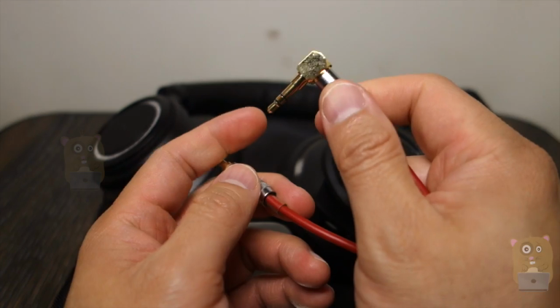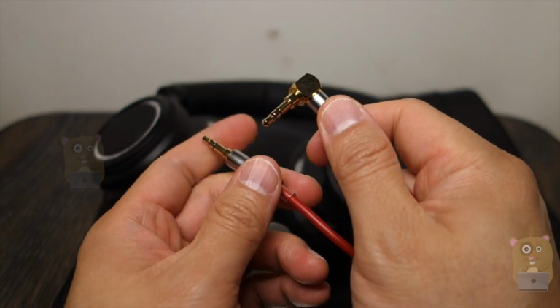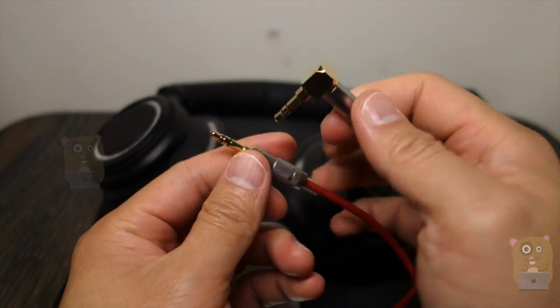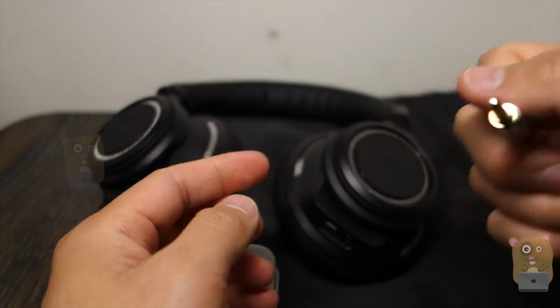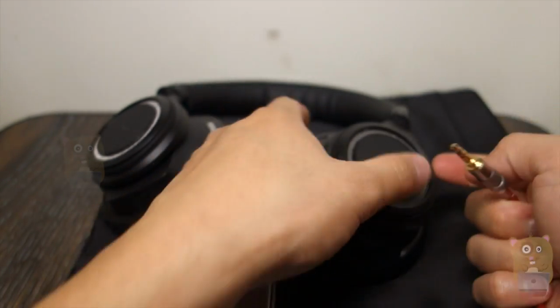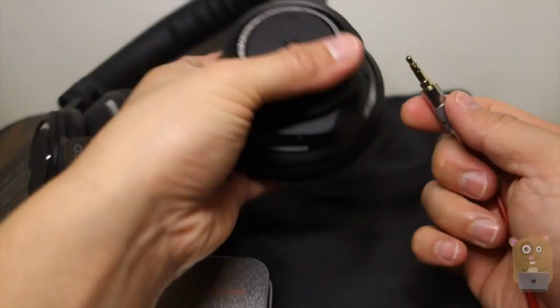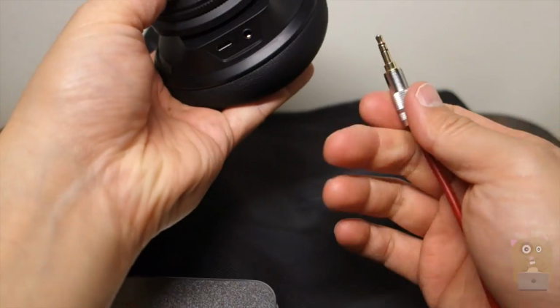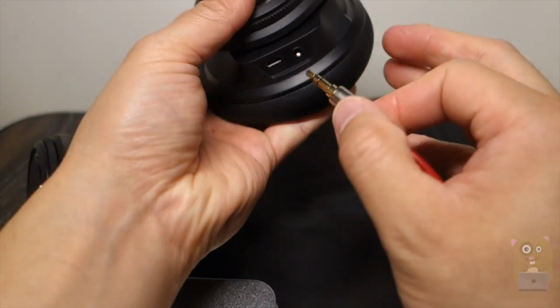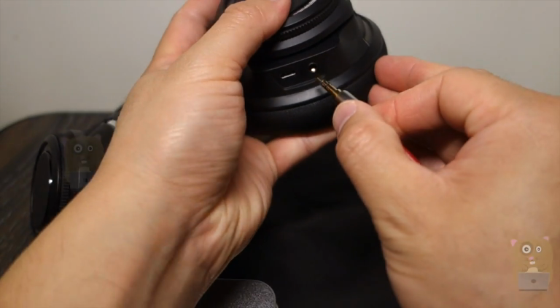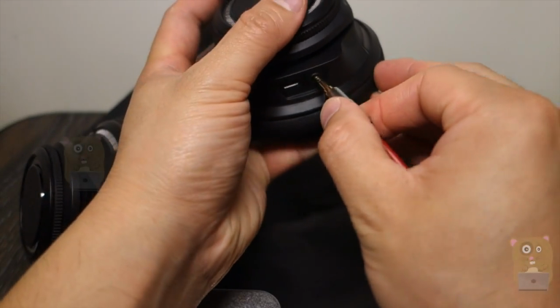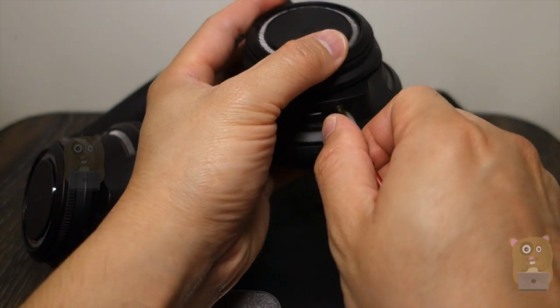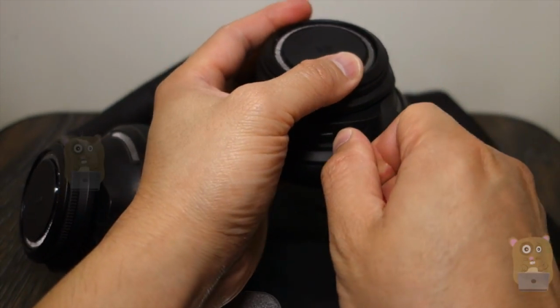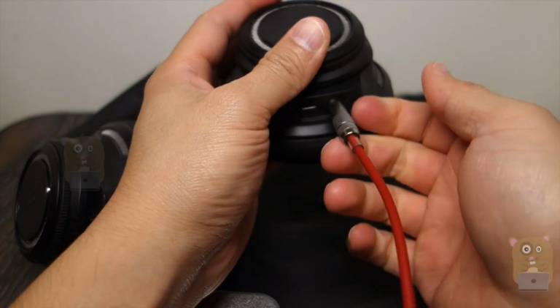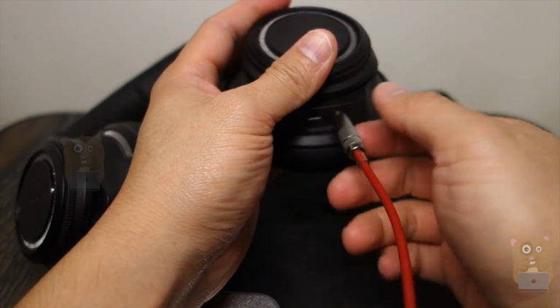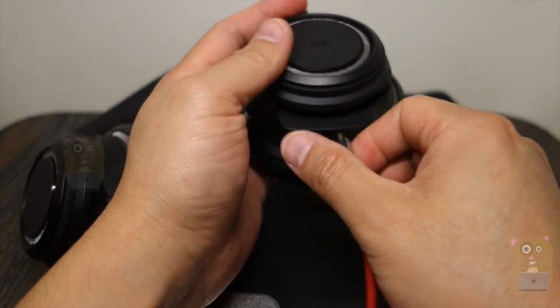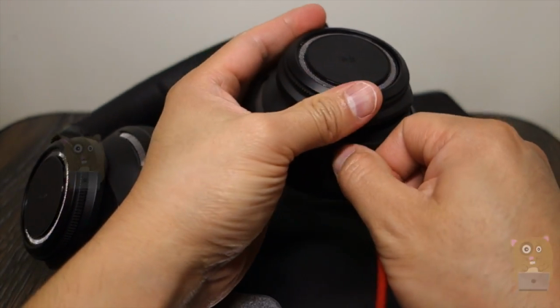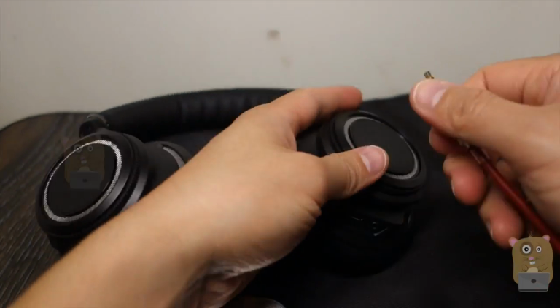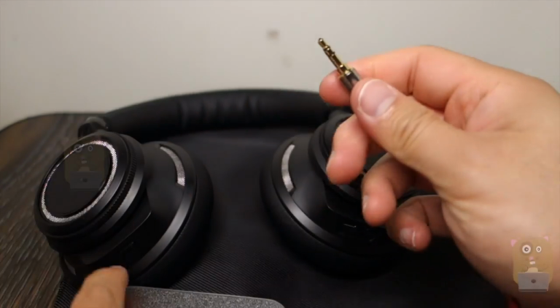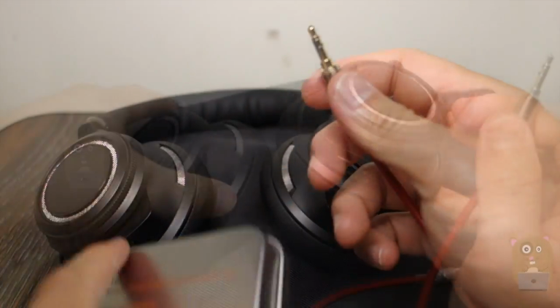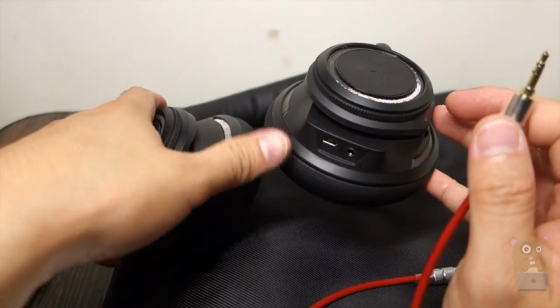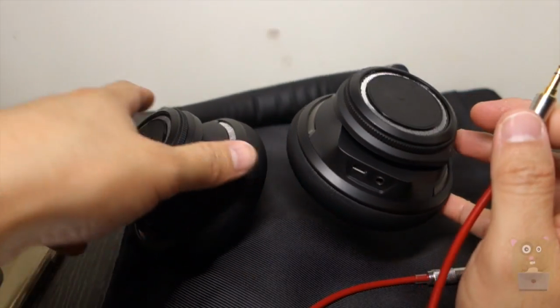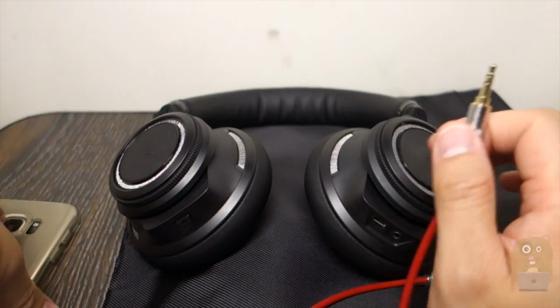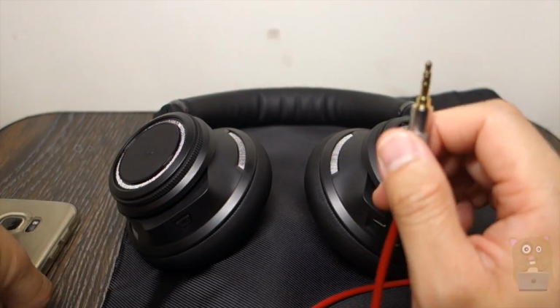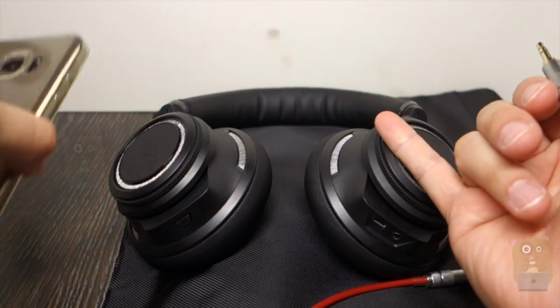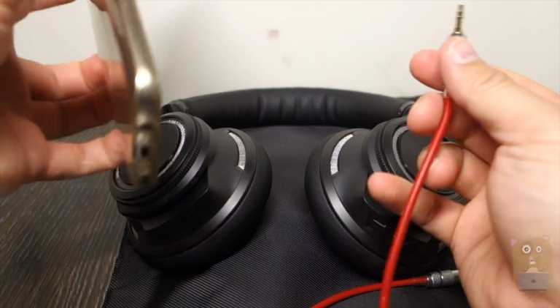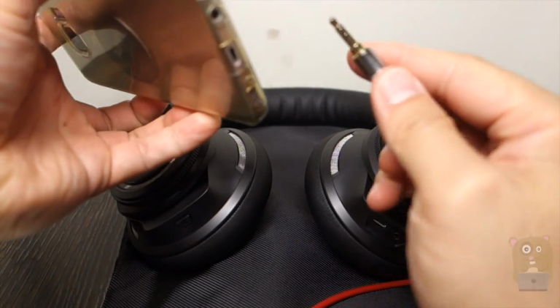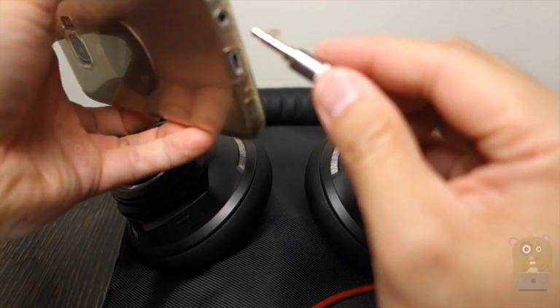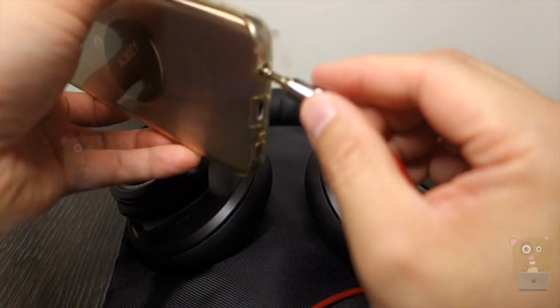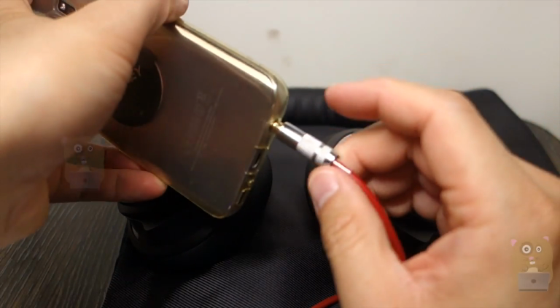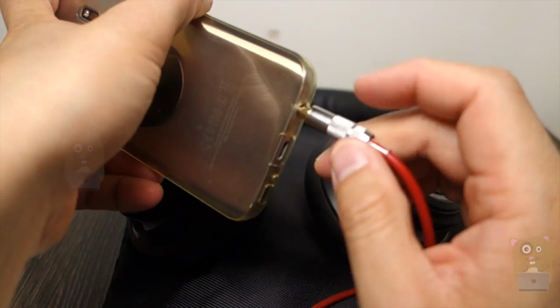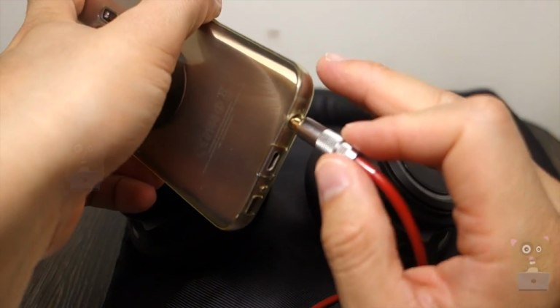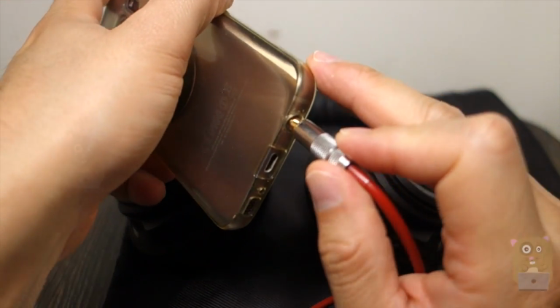Very easy to grip onto and currently I'm using it with my noise cancellation headset and it provides excellent audio. It's not just for headphones — I can use it for speakers, I can use it for my home audio system, connecting to my Sonos.